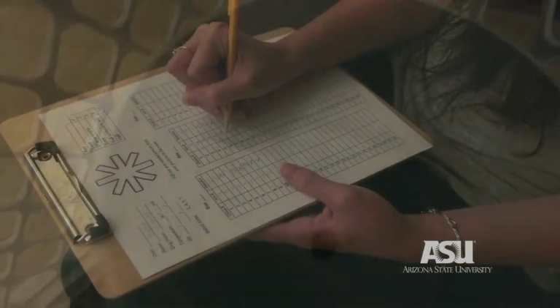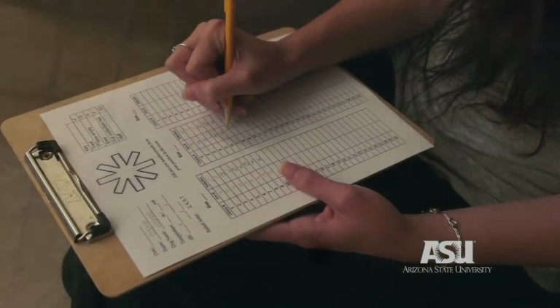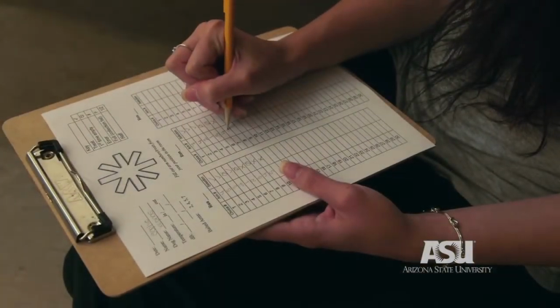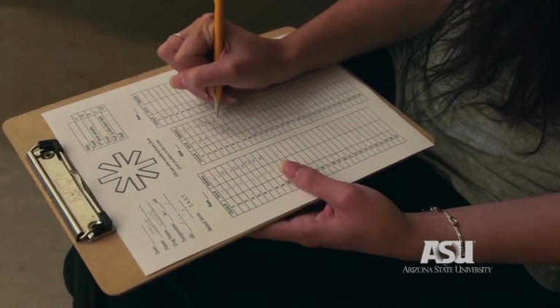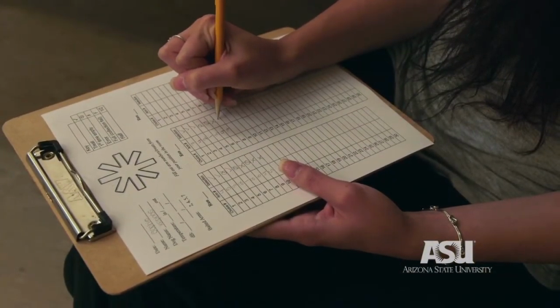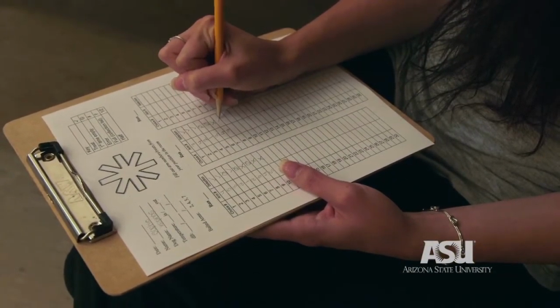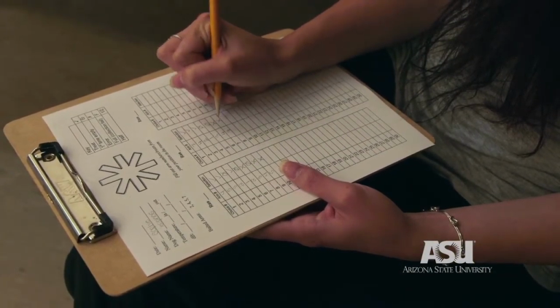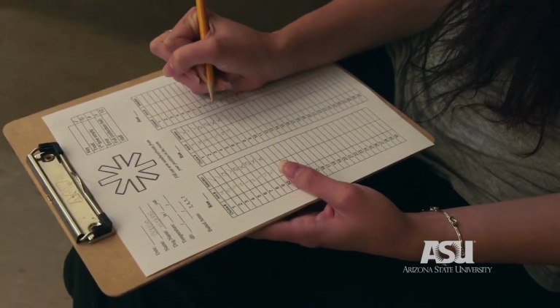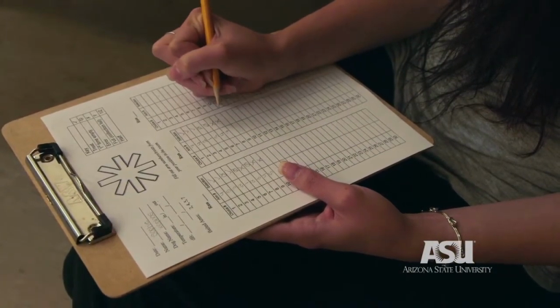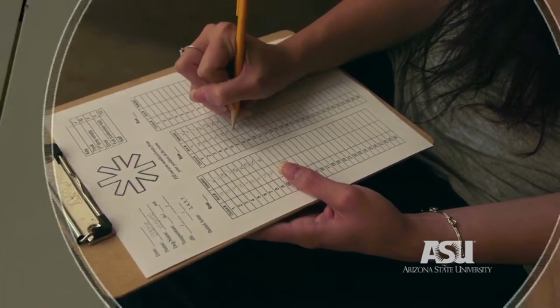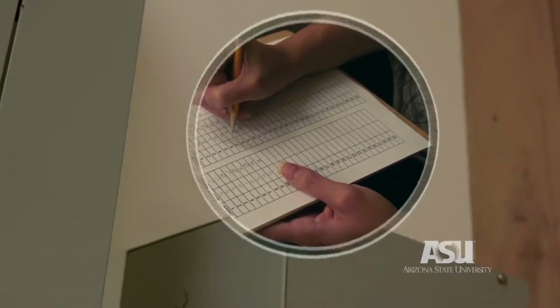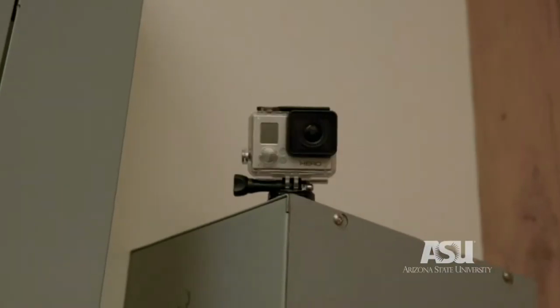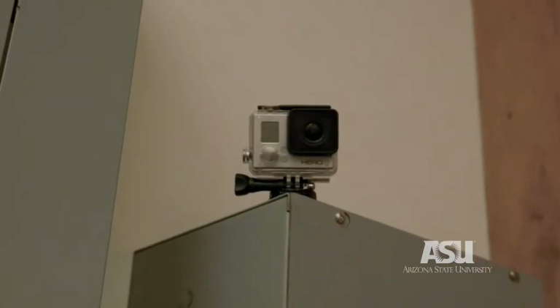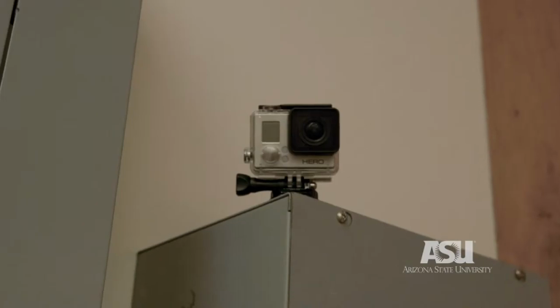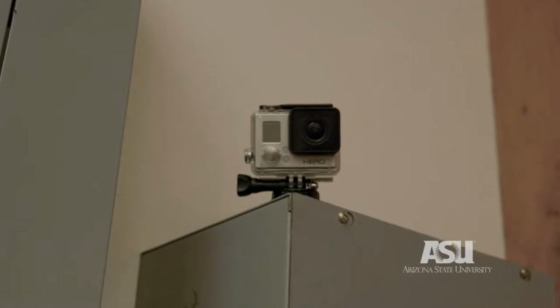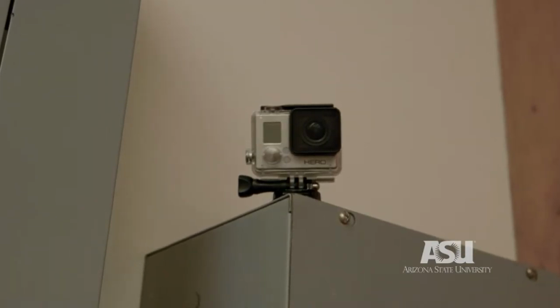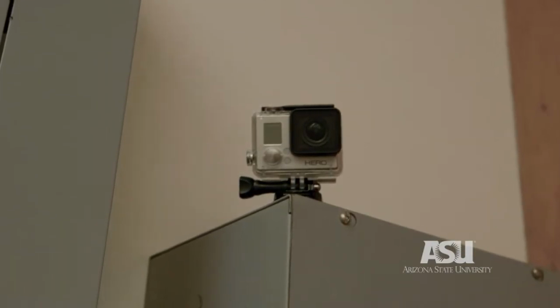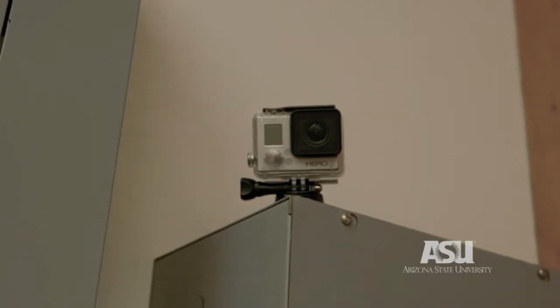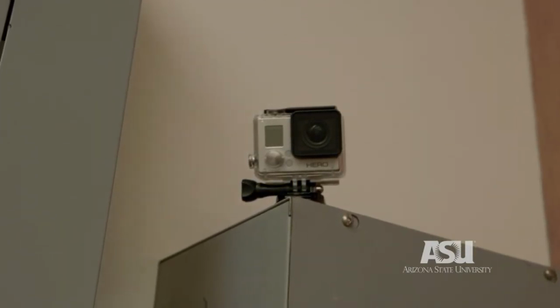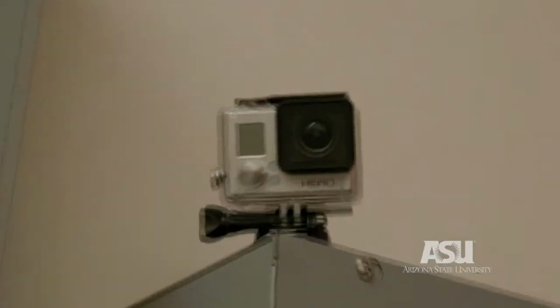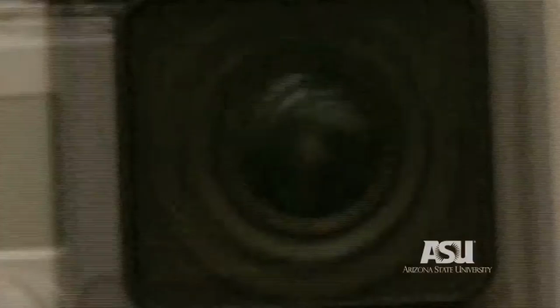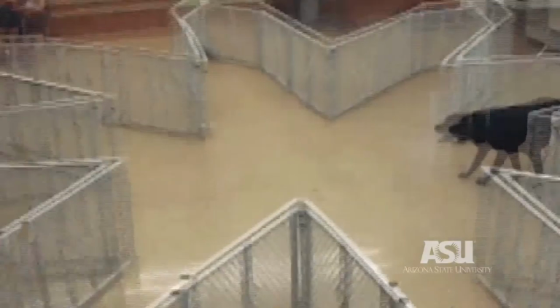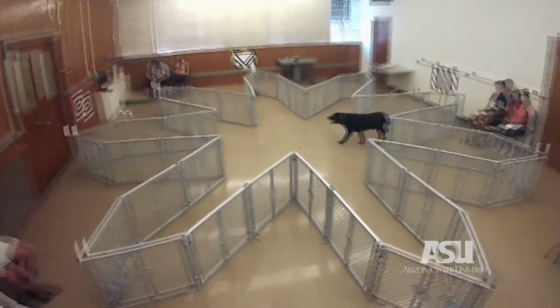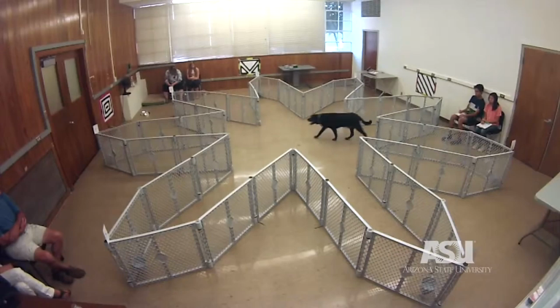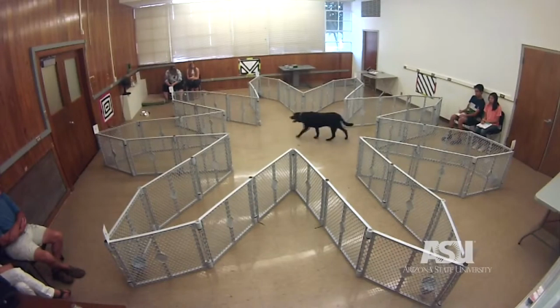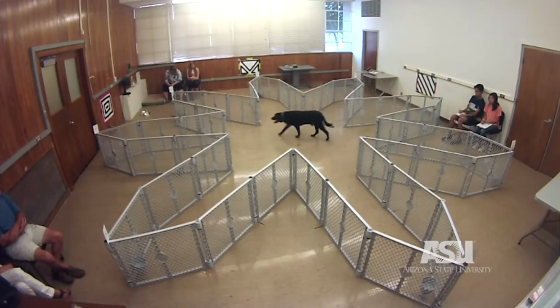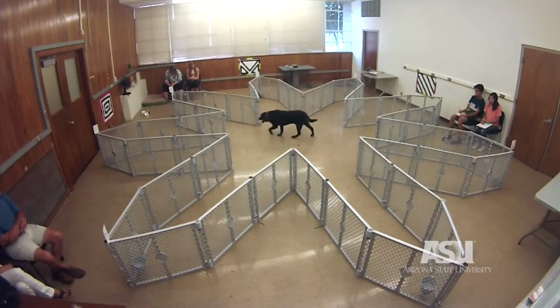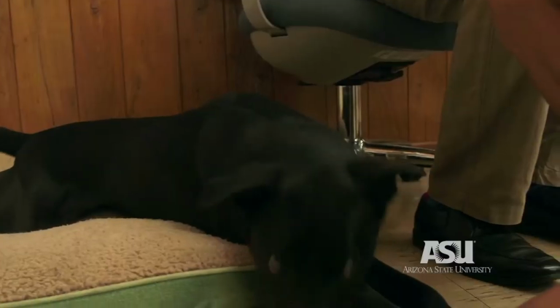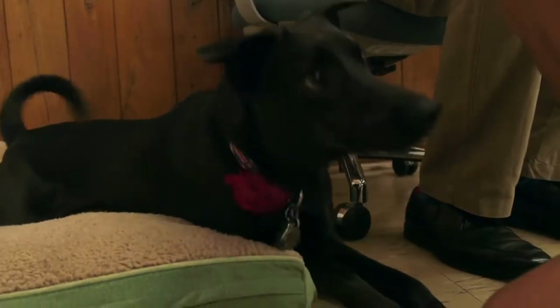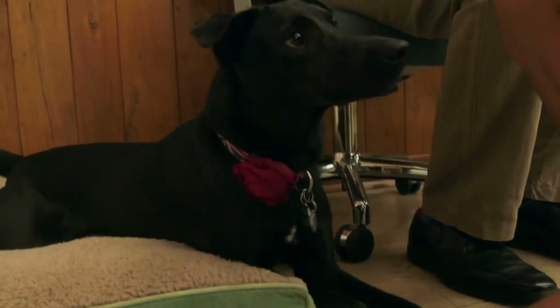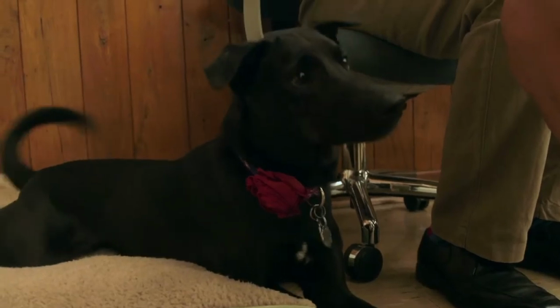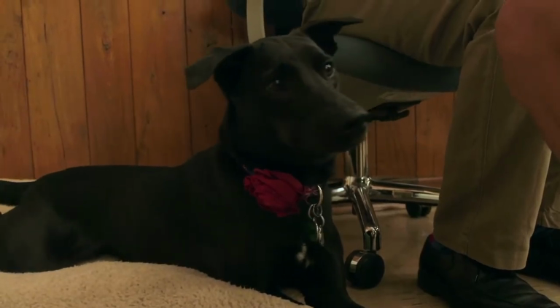We keep a record of what they're doing by making check marks on paper as they go around, and we also have a video camera up on the wall so that we have a permanent record of everything the dog did.